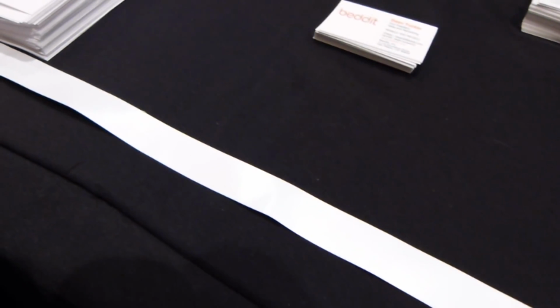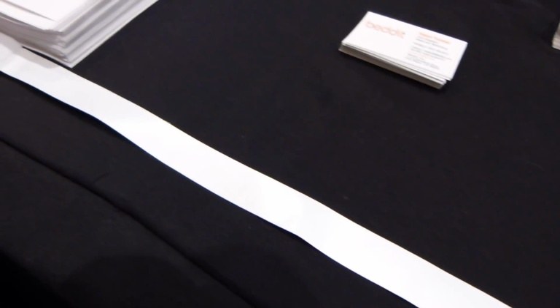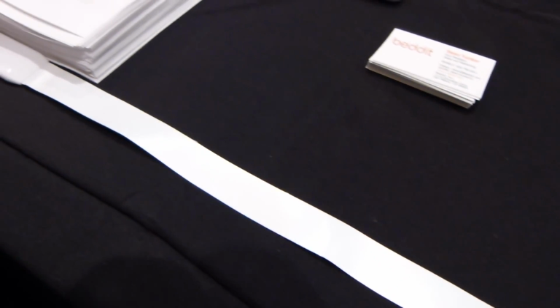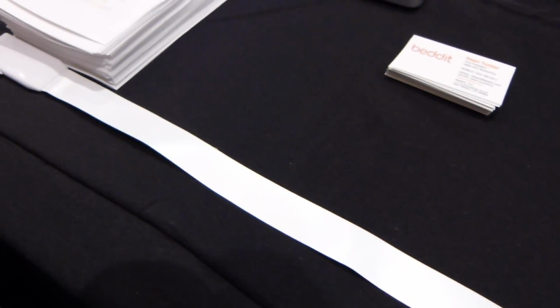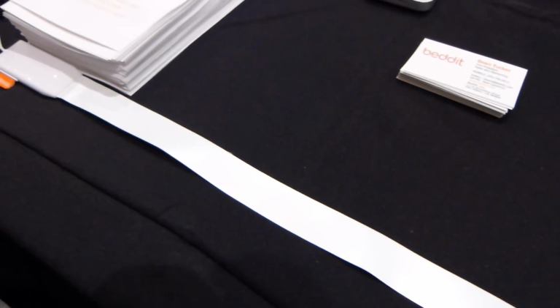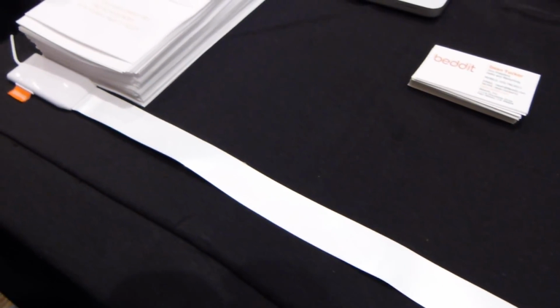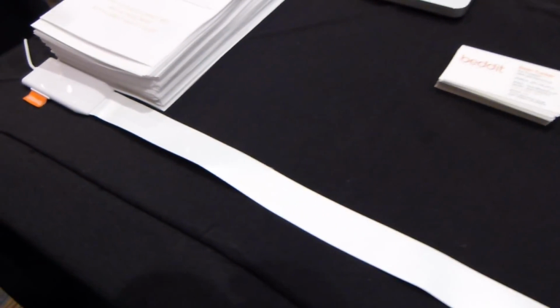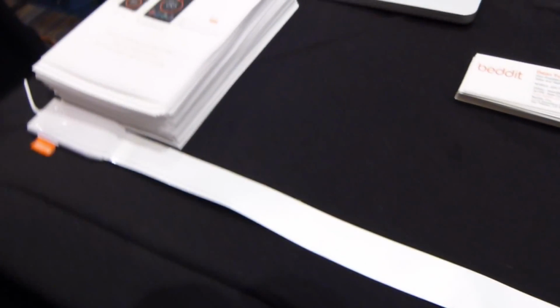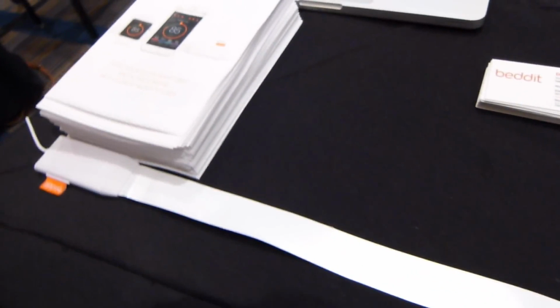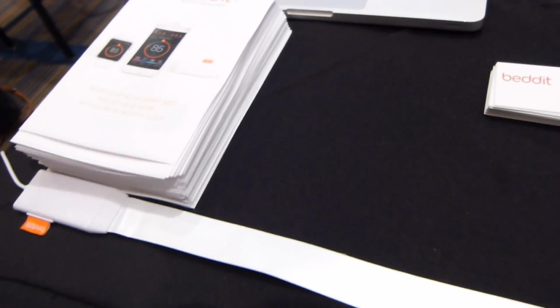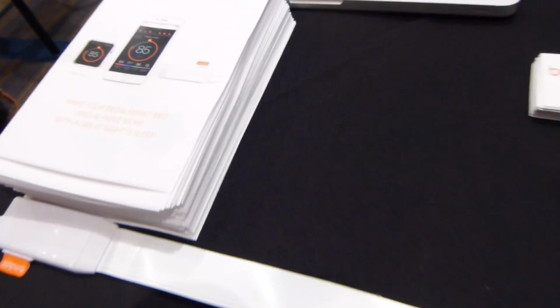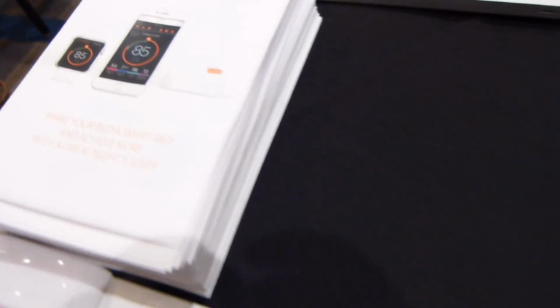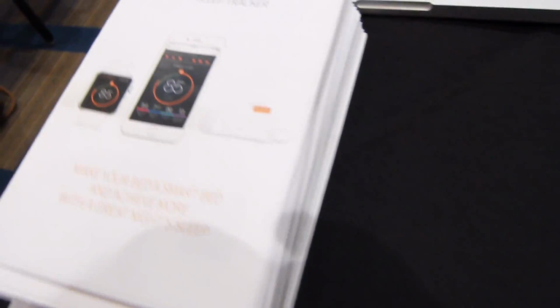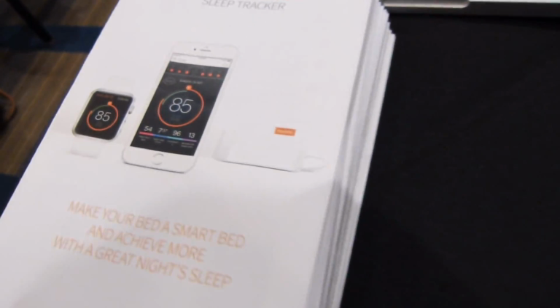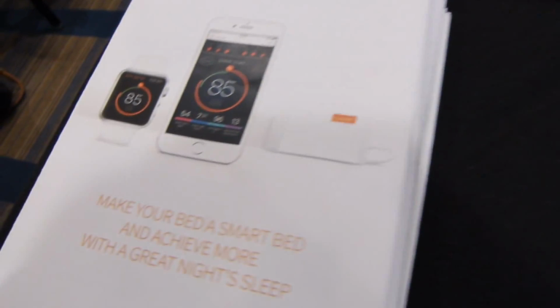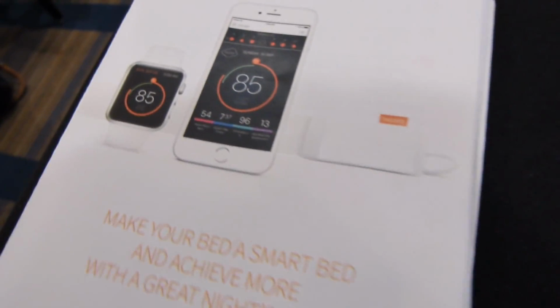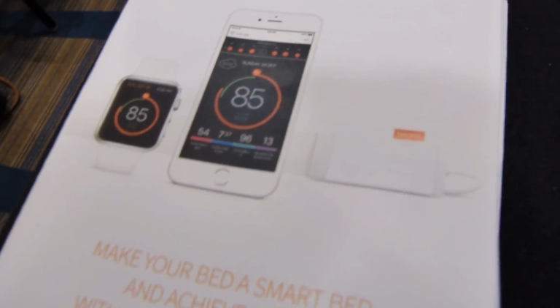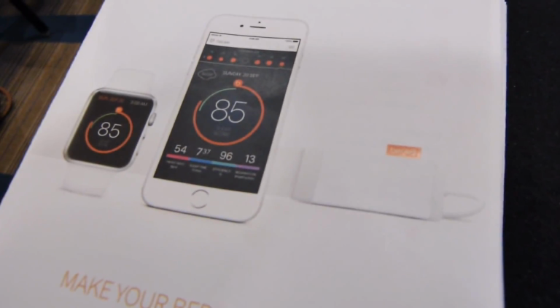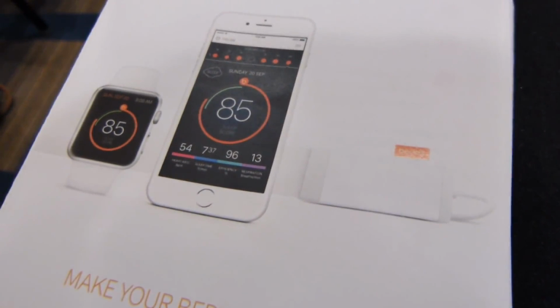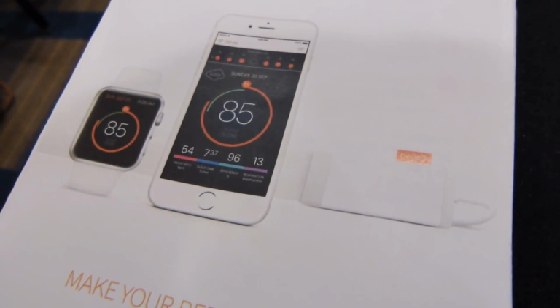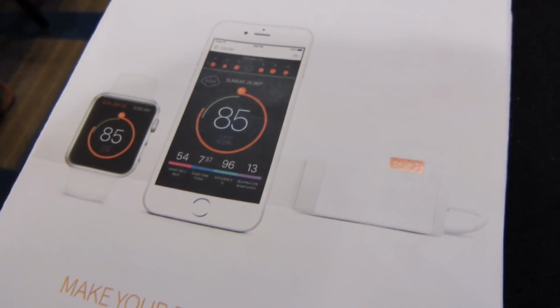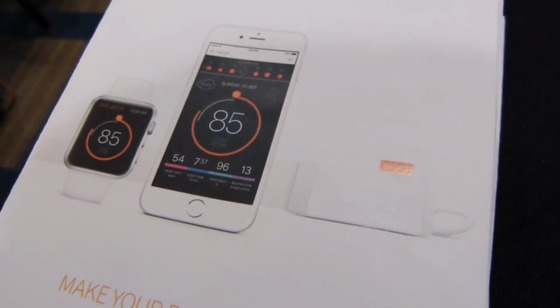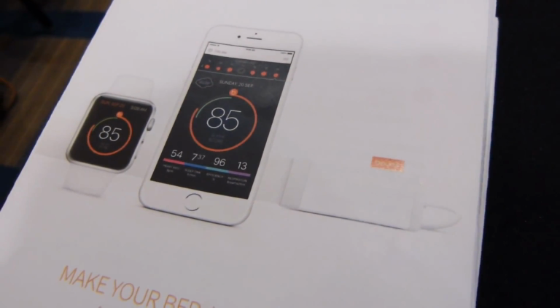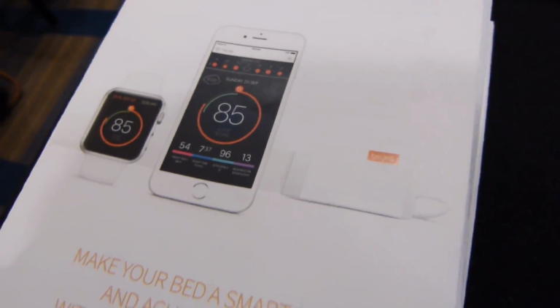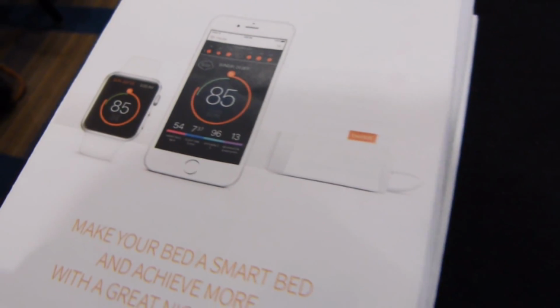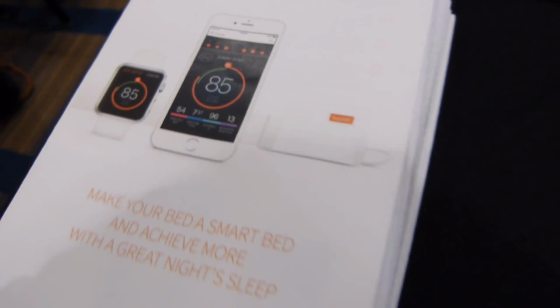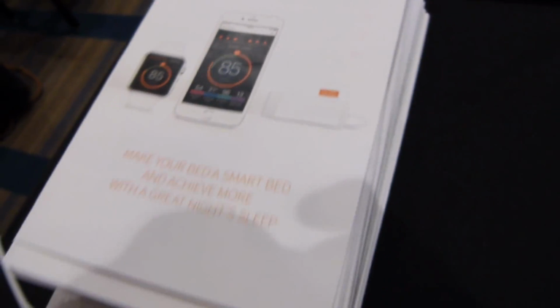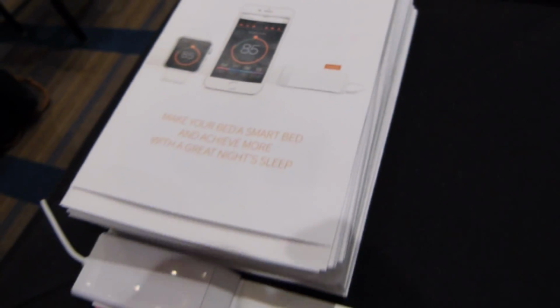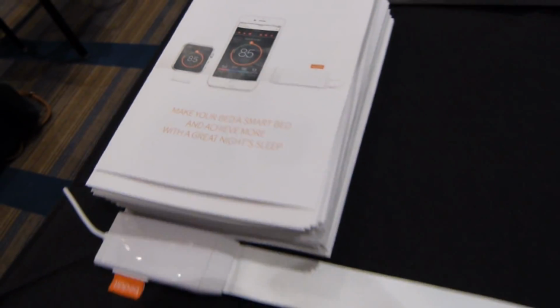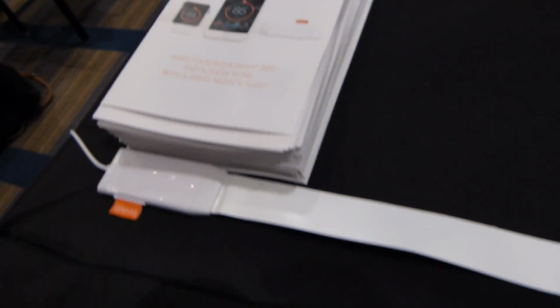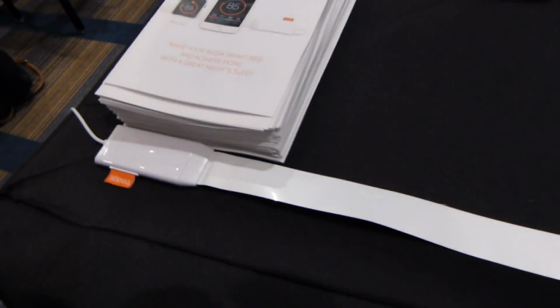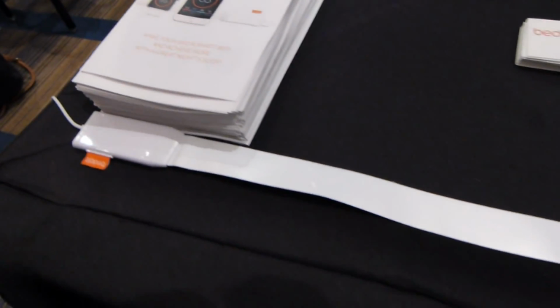When you wake up in the morning, we give you a sleep score — zero to a hundred. We want to get you in that little green area. If you're not colorblind, you can see it's green.